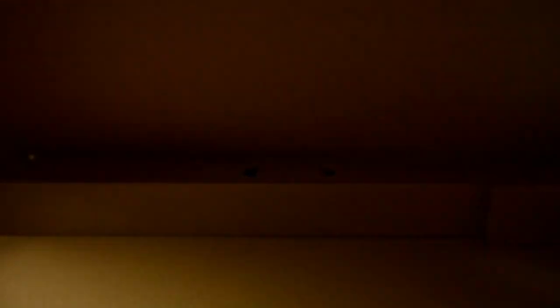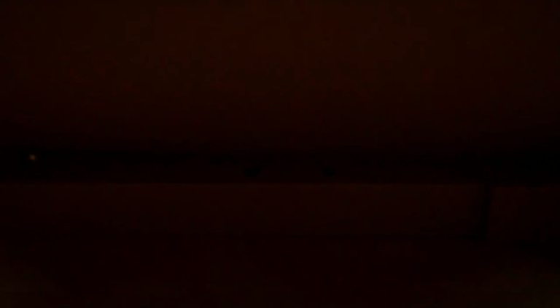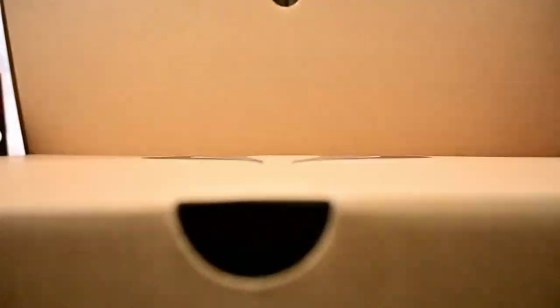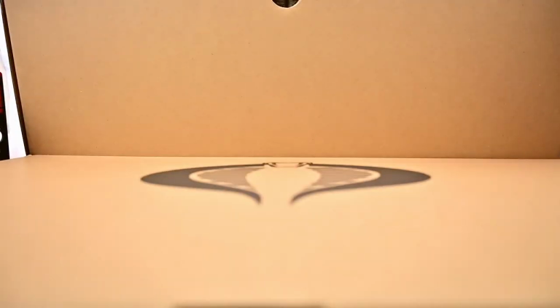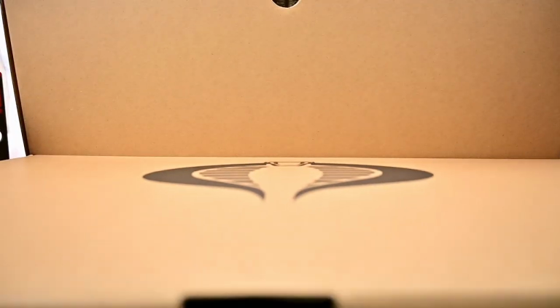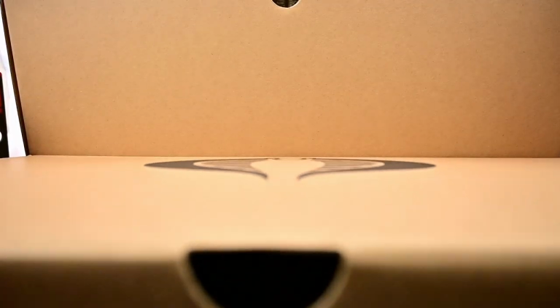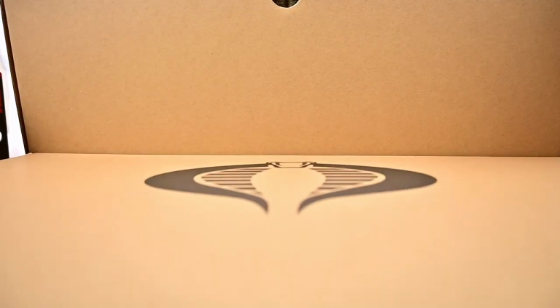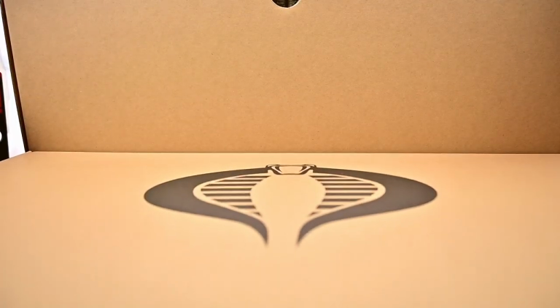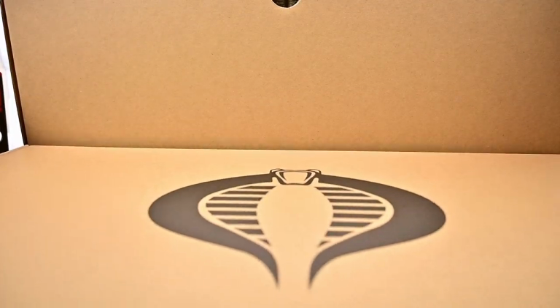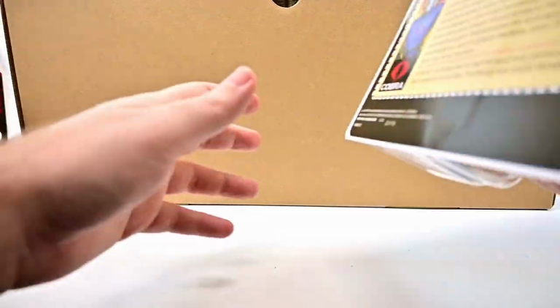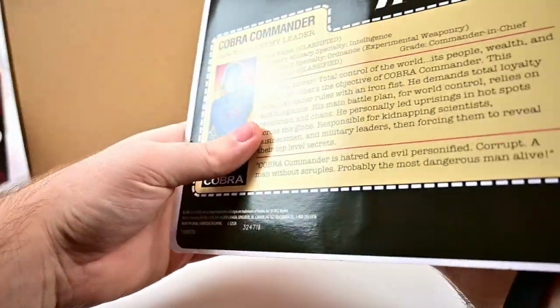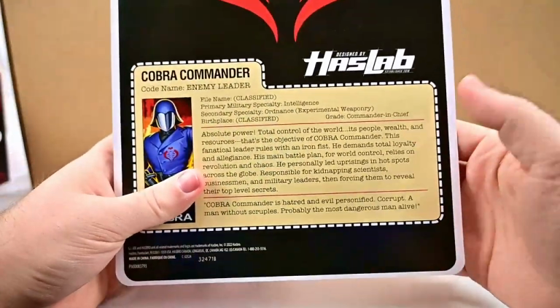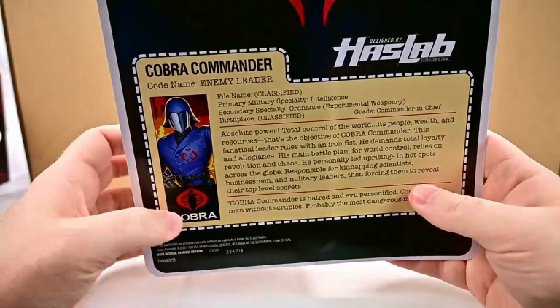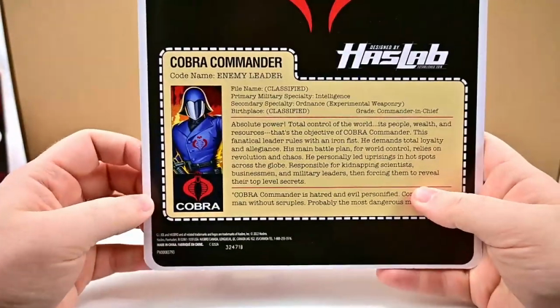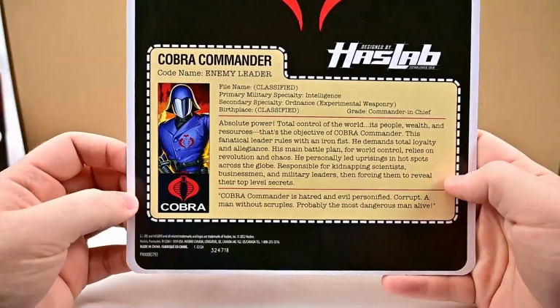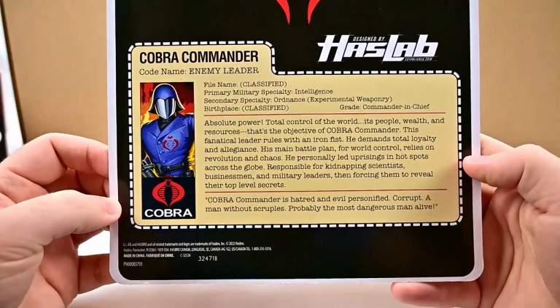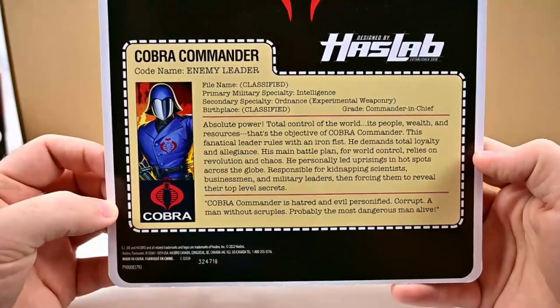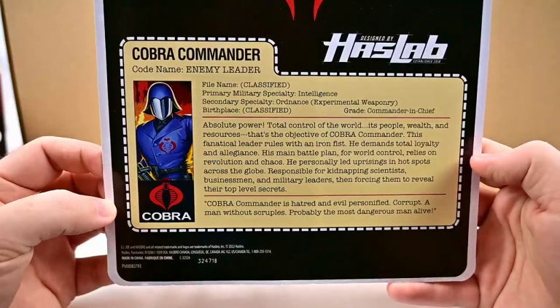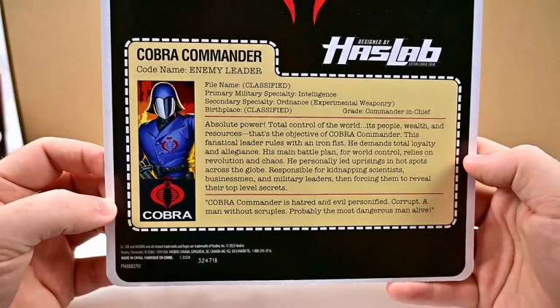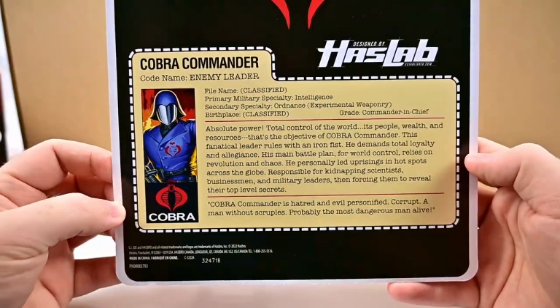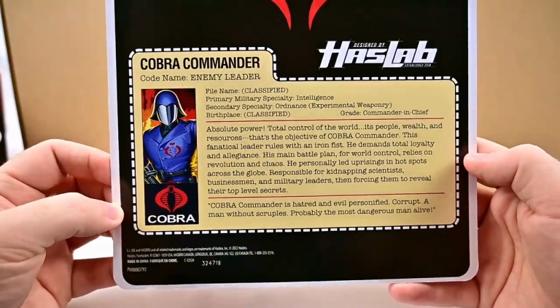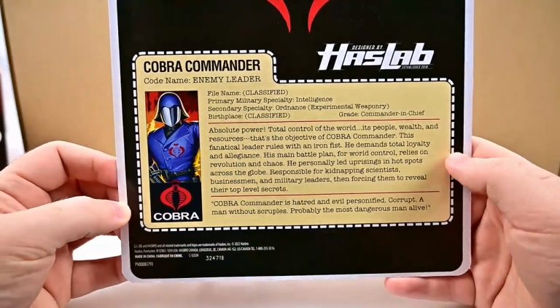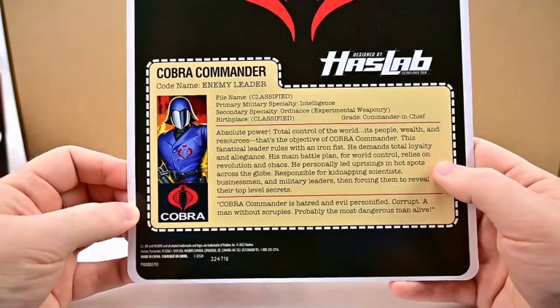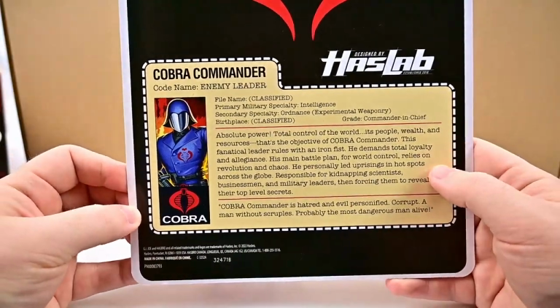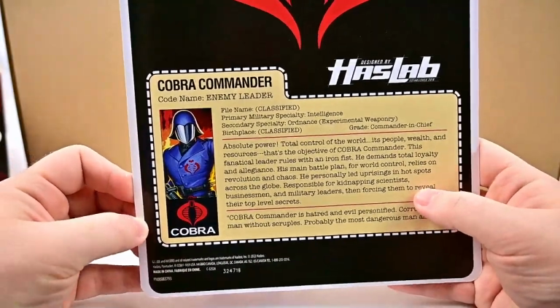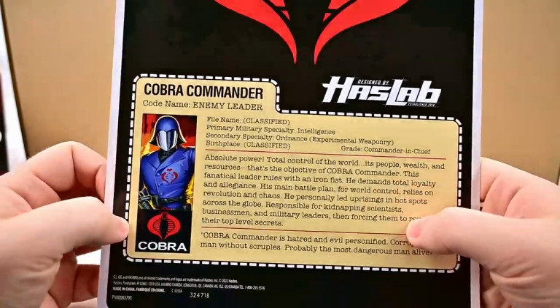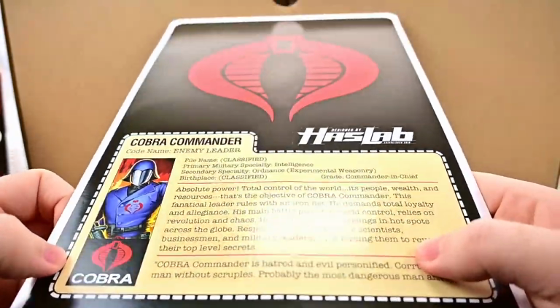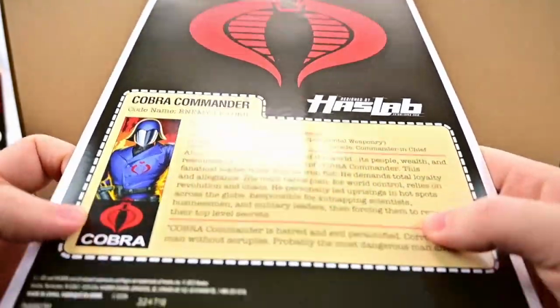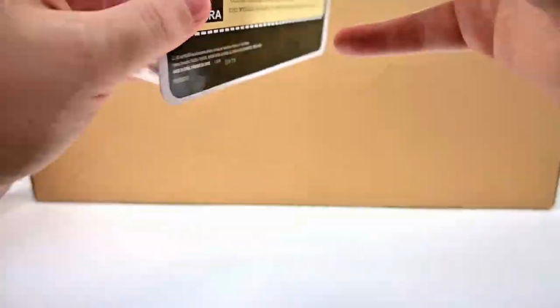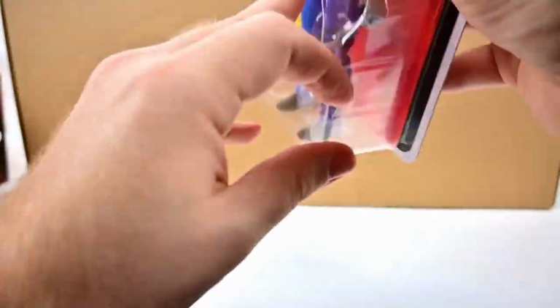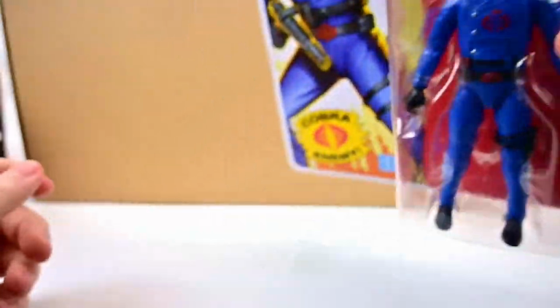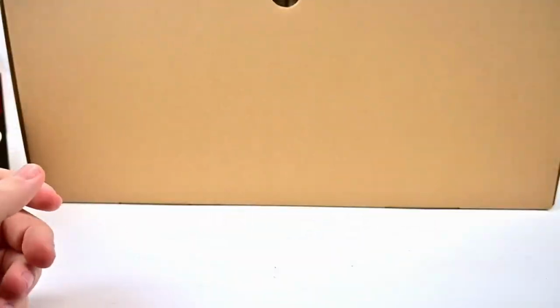All of box number one there was just all of our figures. On the back of the Cobra Commander it does have the file card there, so you can even cut that out if you want. That looks pretty cool.